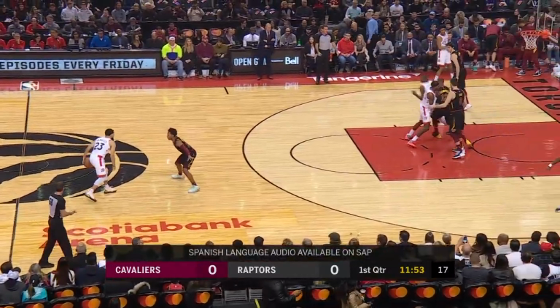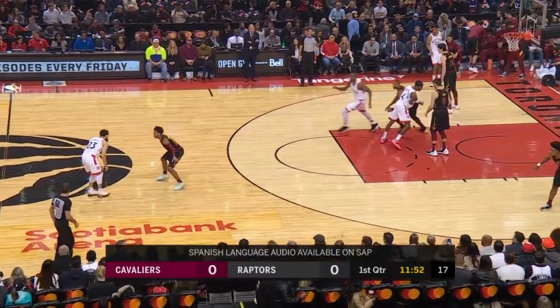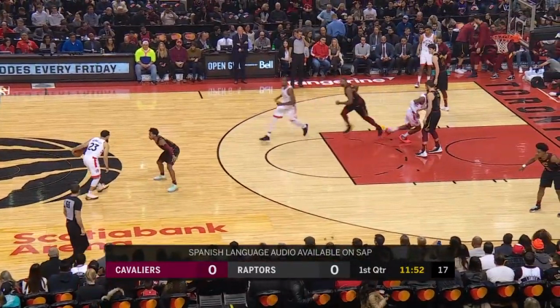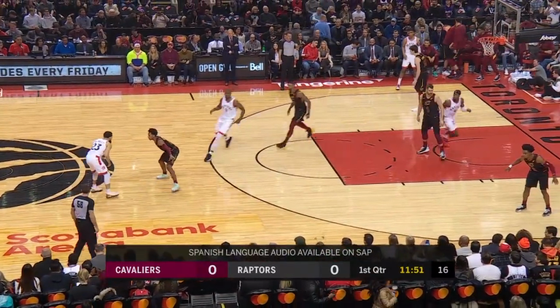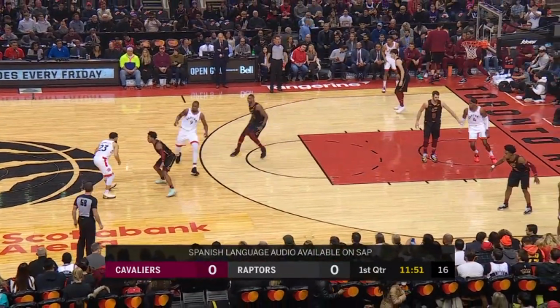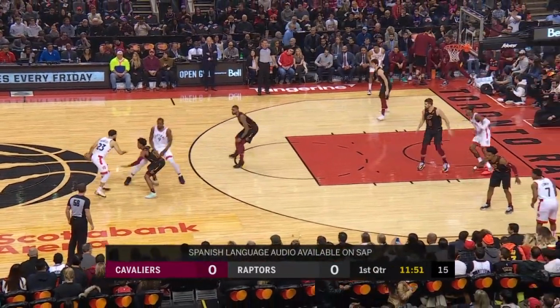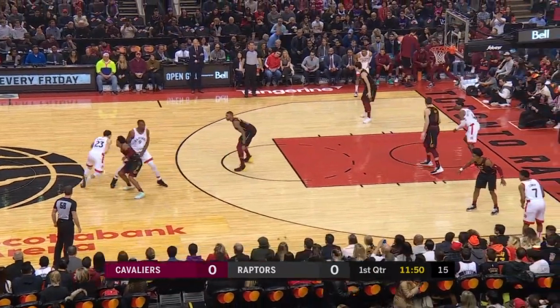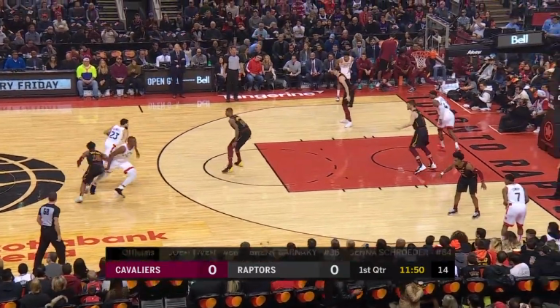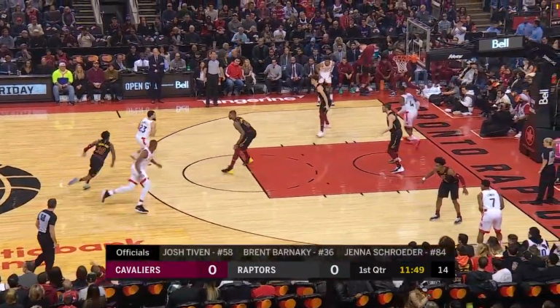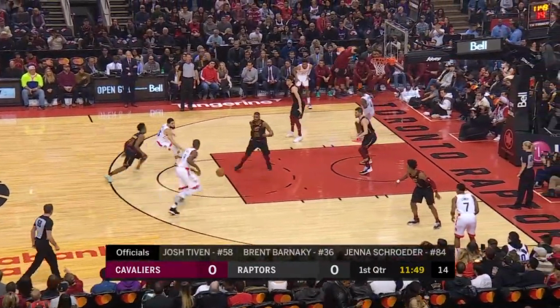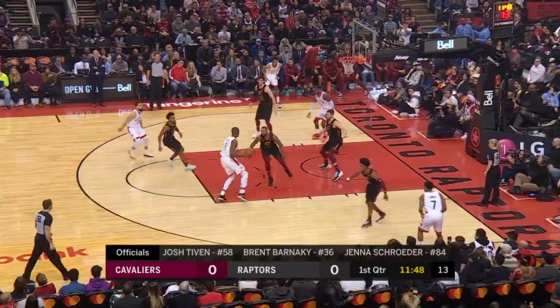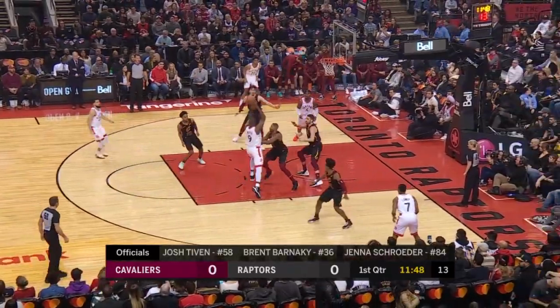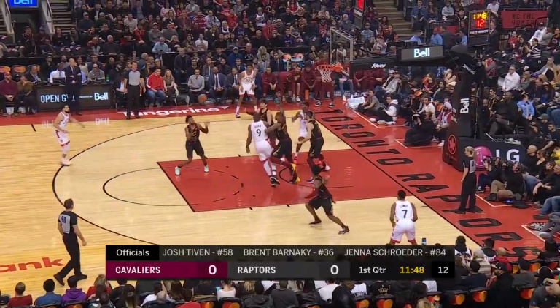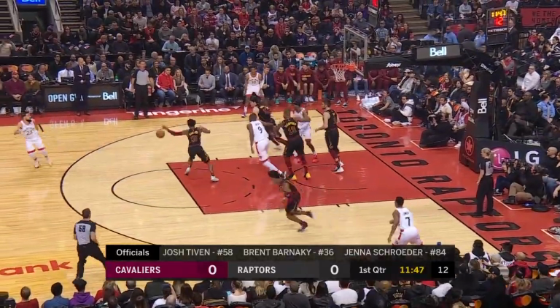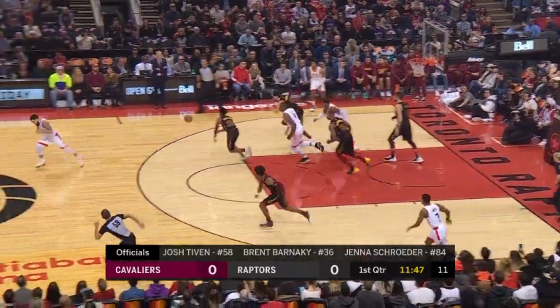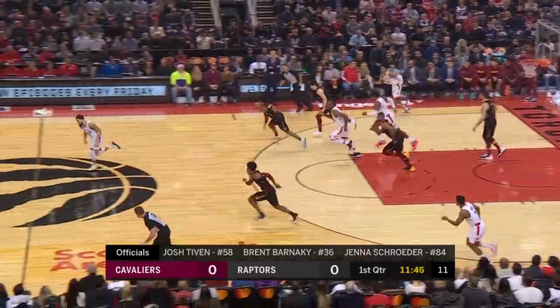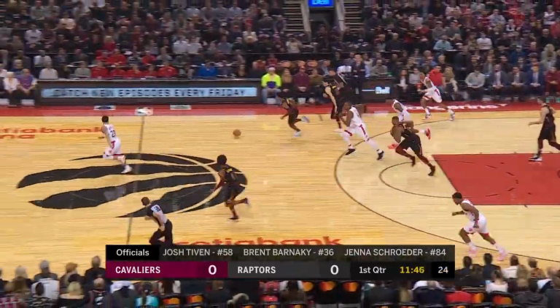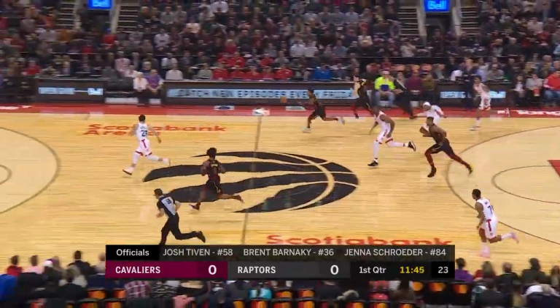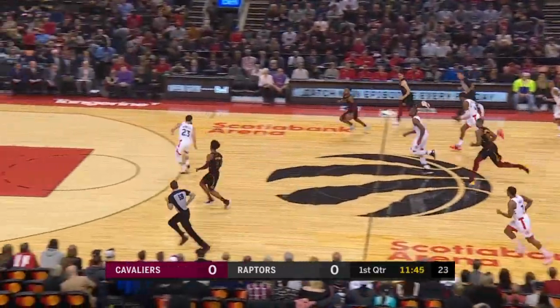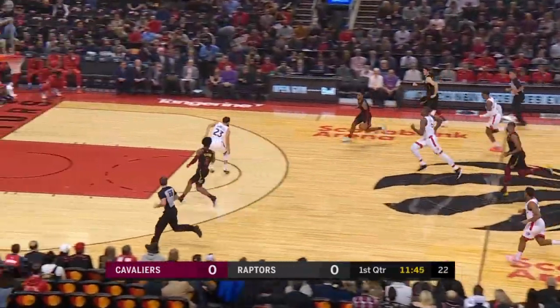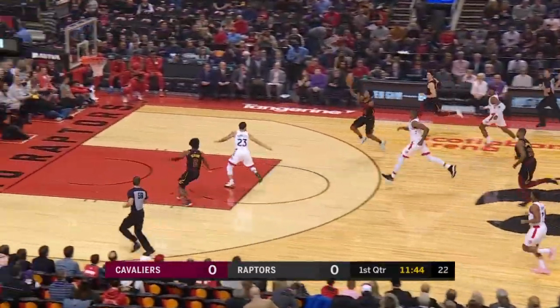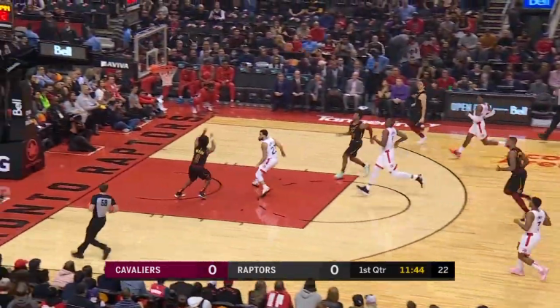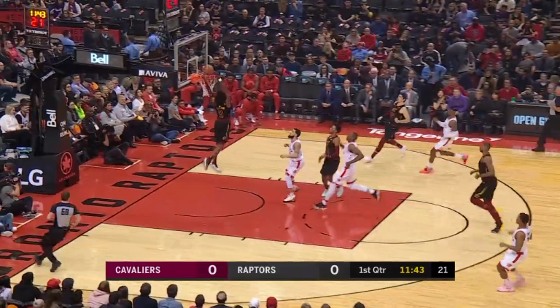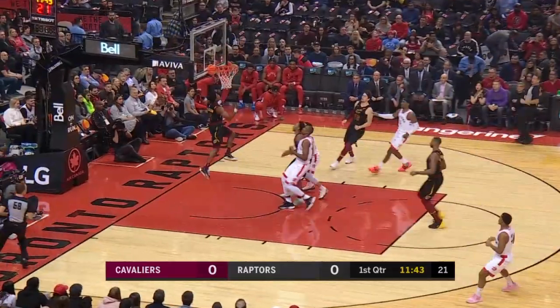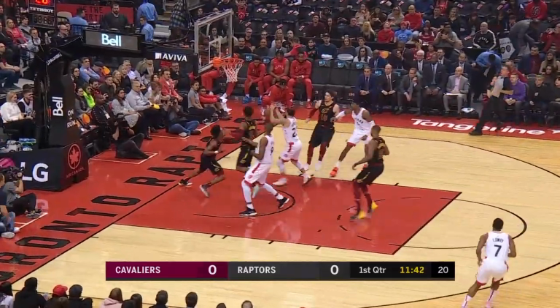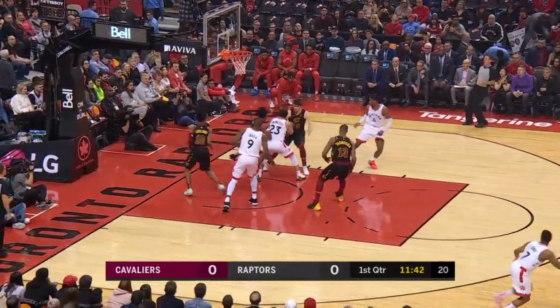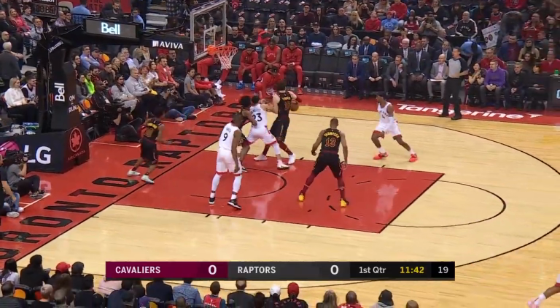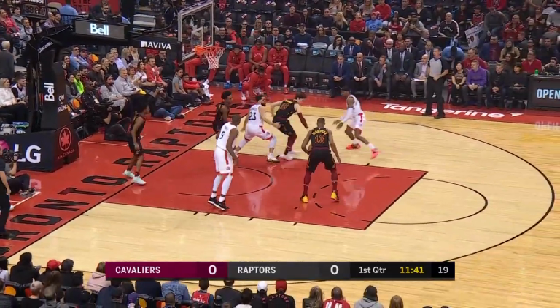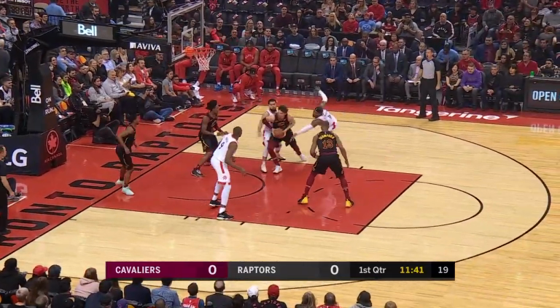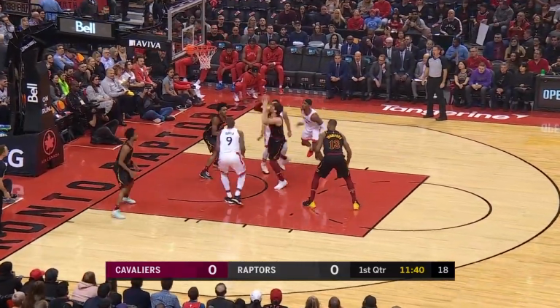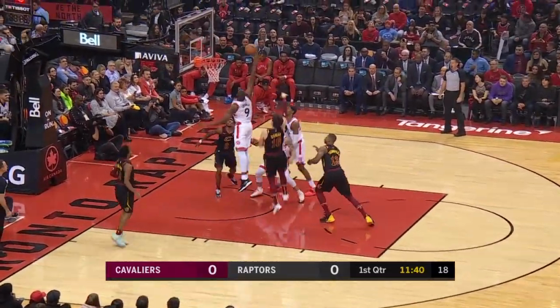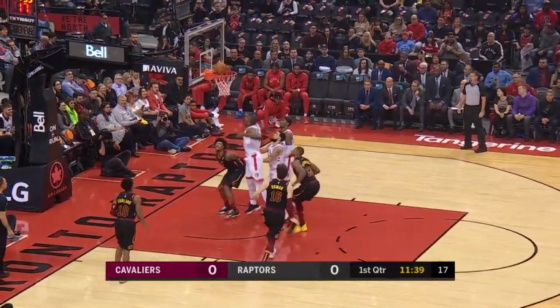The Raptors' Fred Van Vliet is between the circles. We'll set the lineups for you momentarily as Van Vliet finds Ibaka — lost the ball. Here comes Darius Garland. Garland ahead with Sexton up top as Sexton tried to finish, couldn't do it. Loose ball grabbed by Osmond.